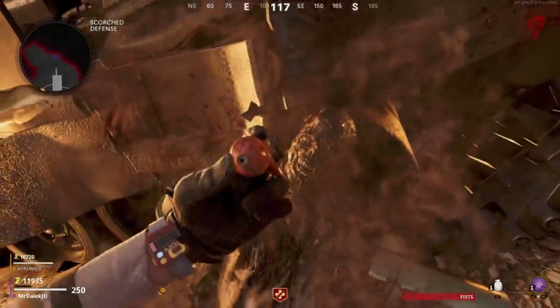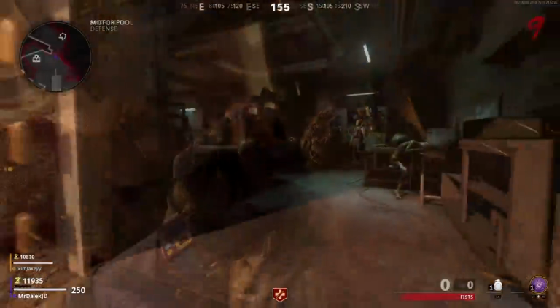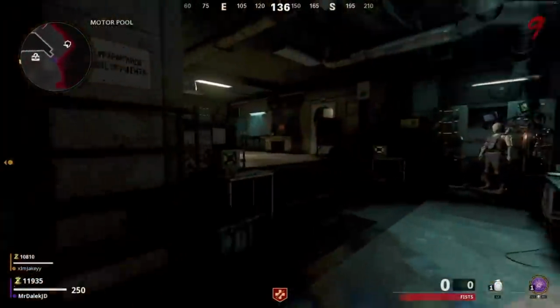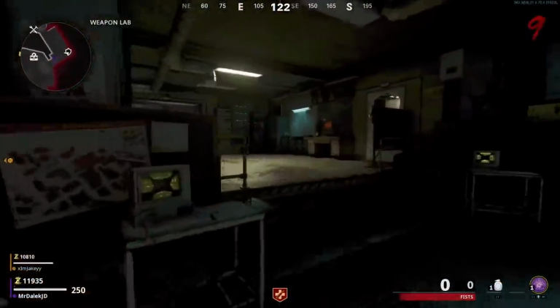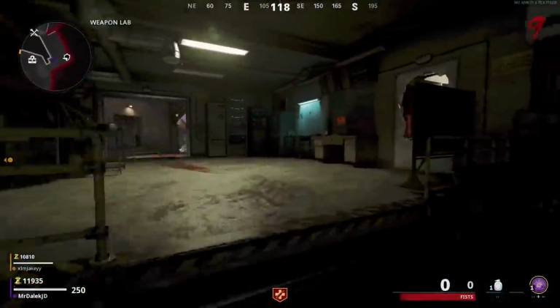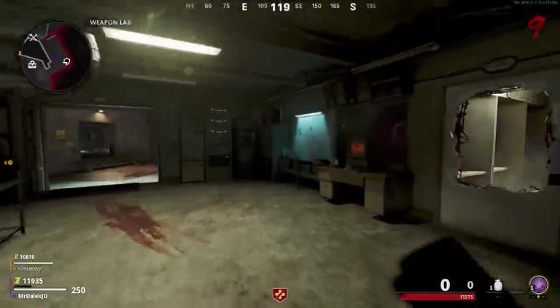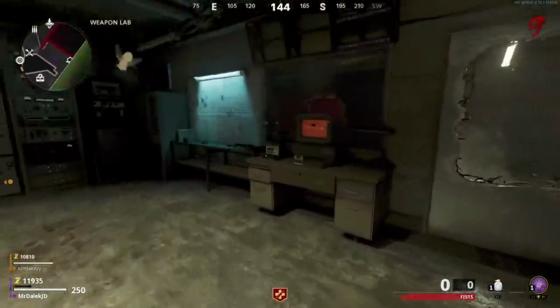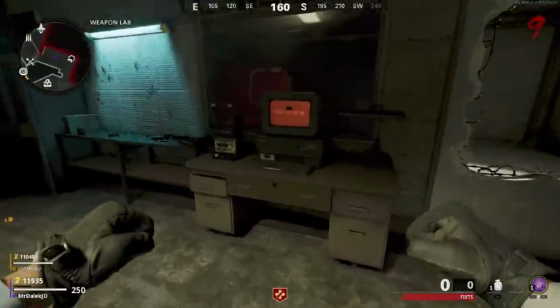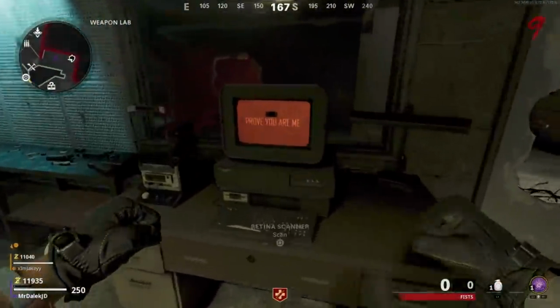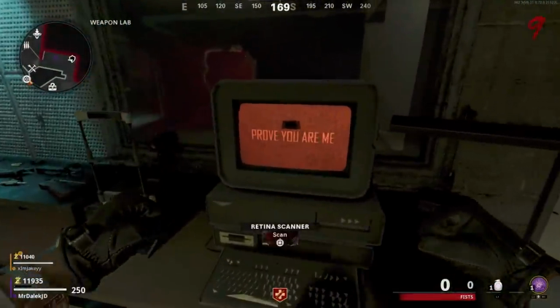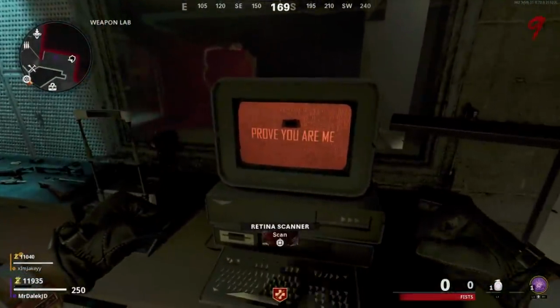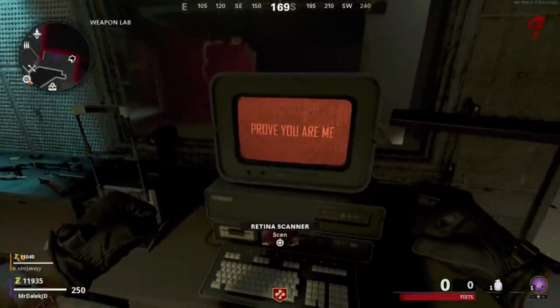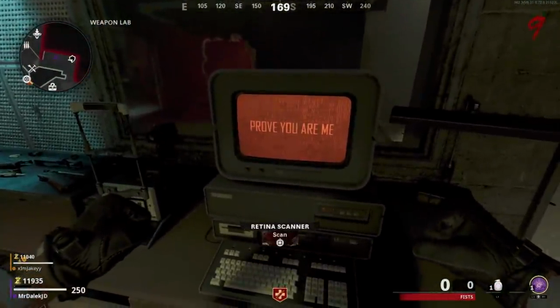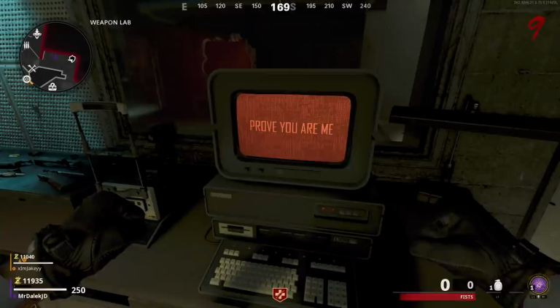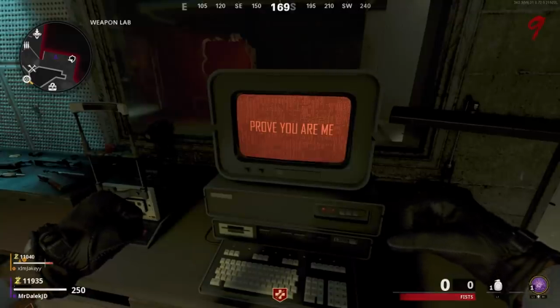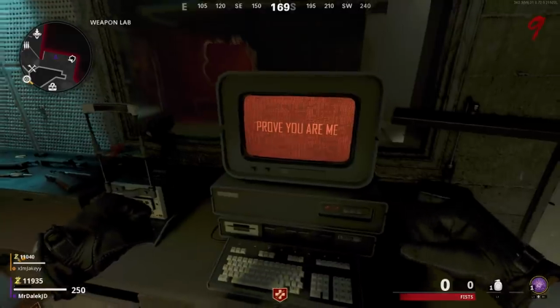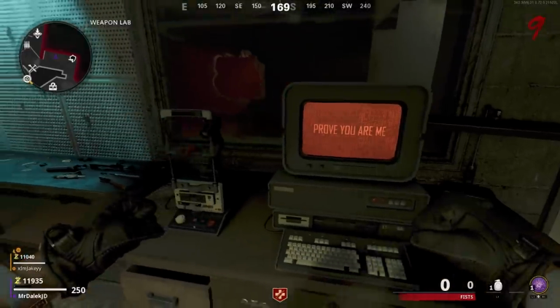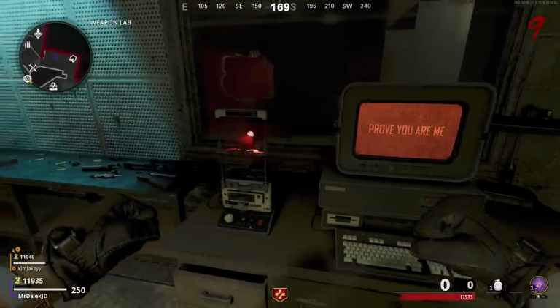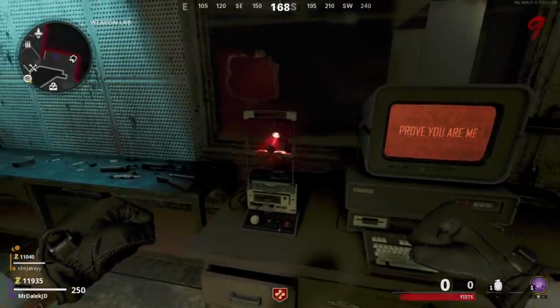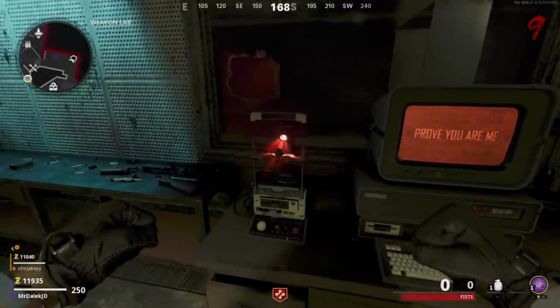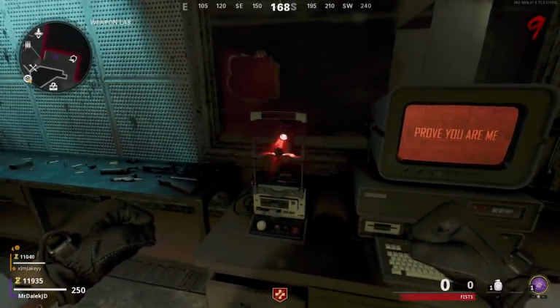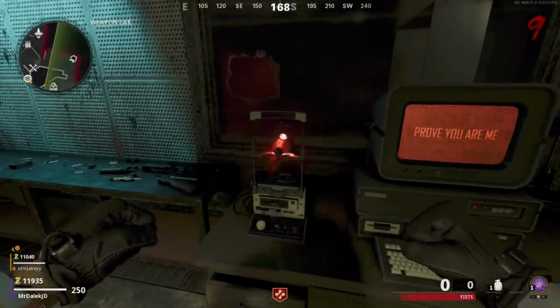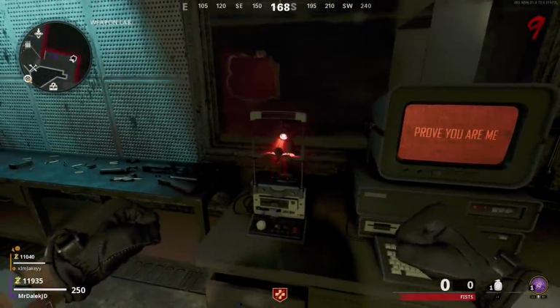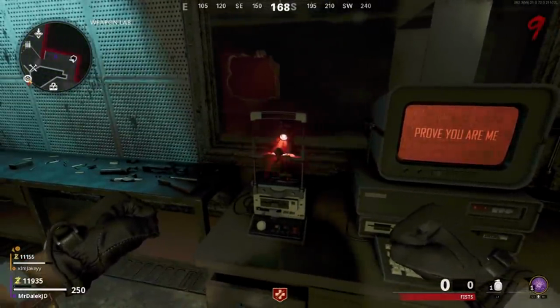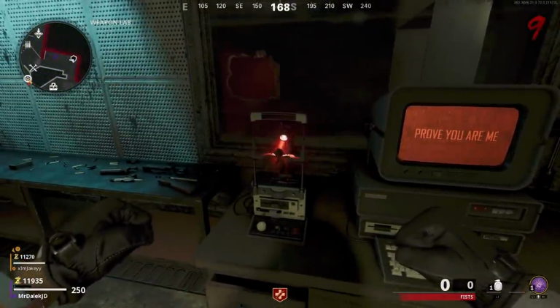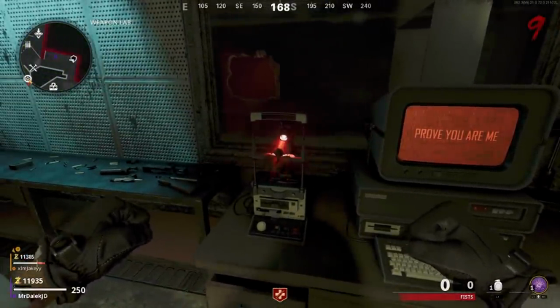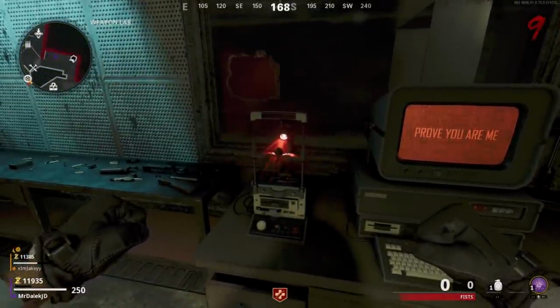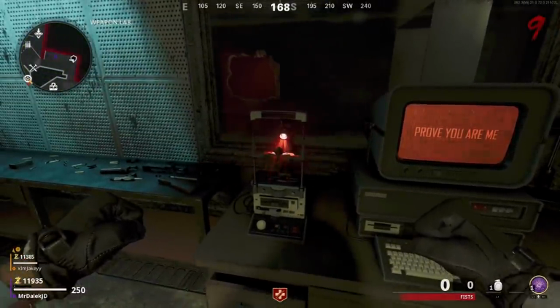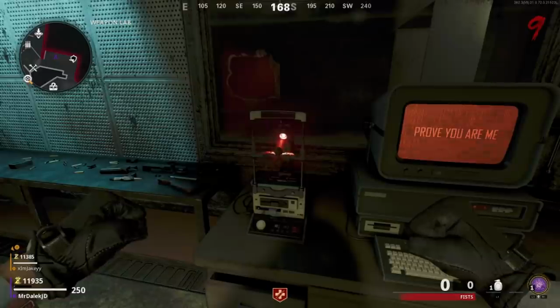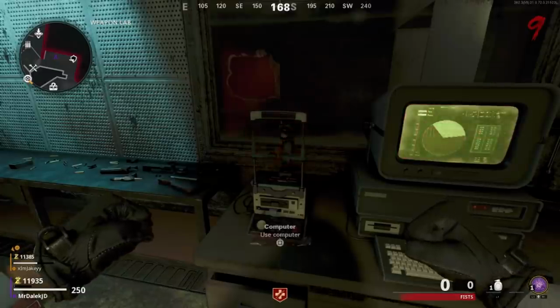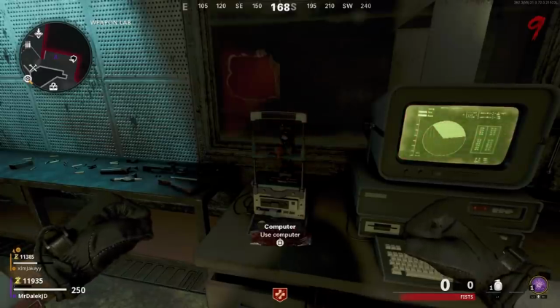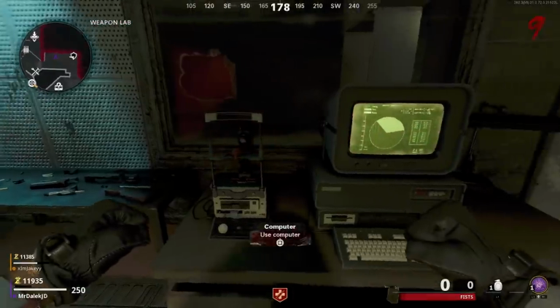Once you've picked up the eye, make your way back to the Weapon Lab. You'll be able to use that eye on the computer for a retina scan. Once that's complete, a drawer will open giving you a locker key.